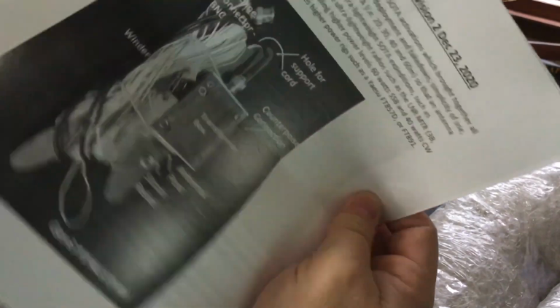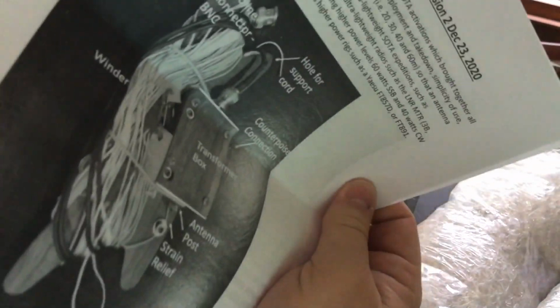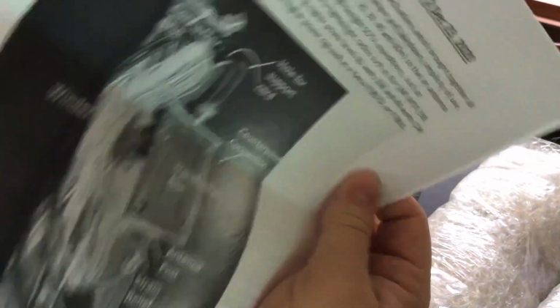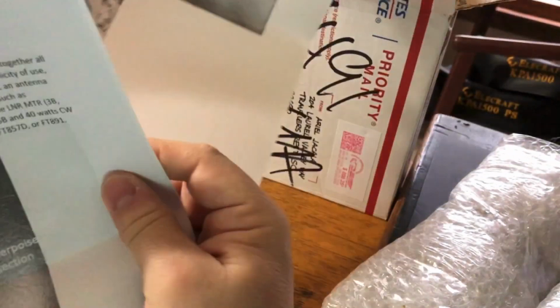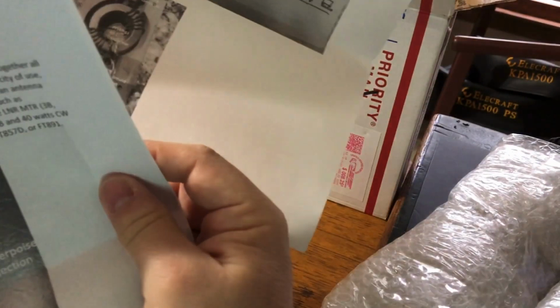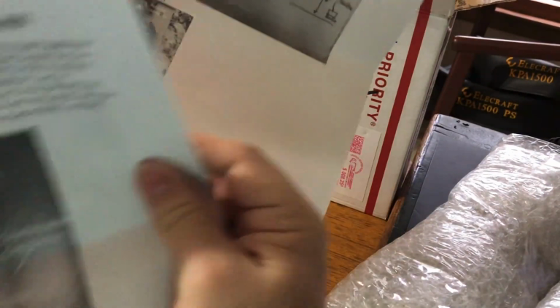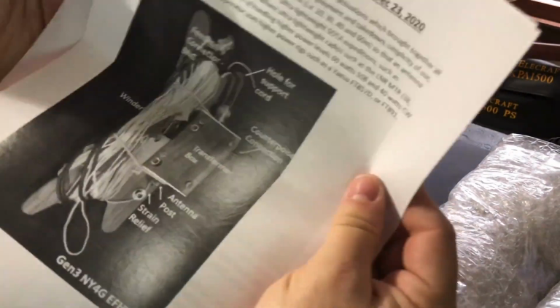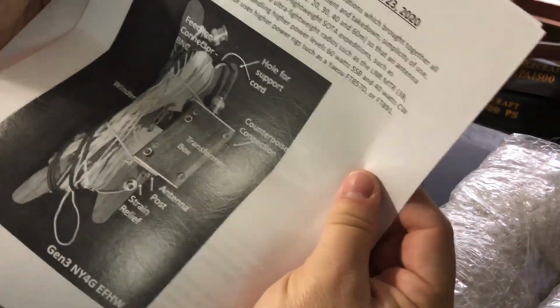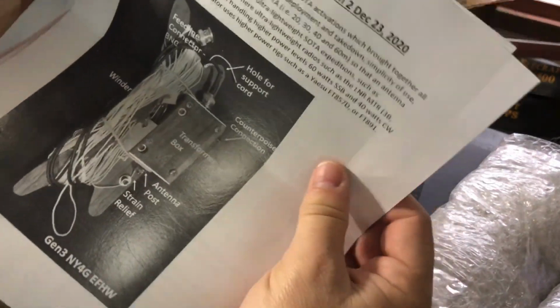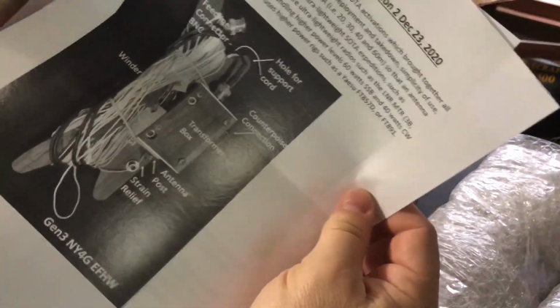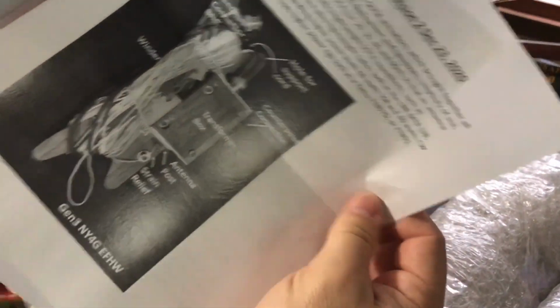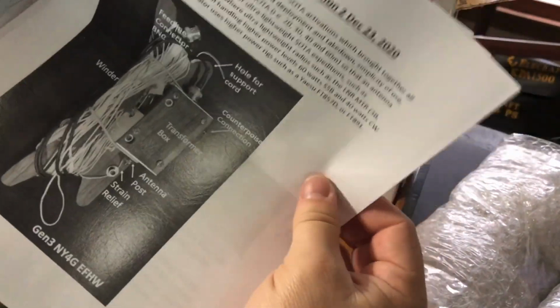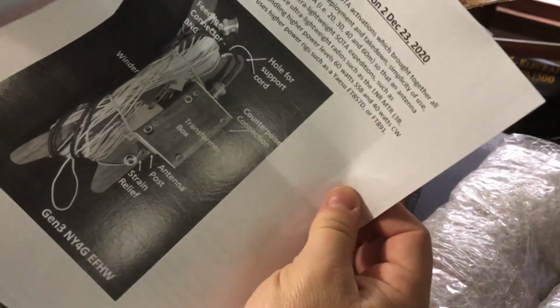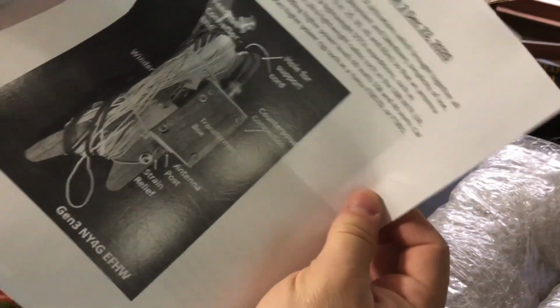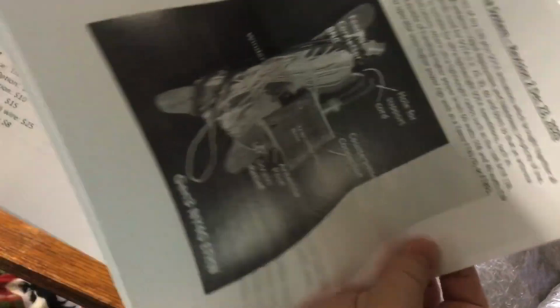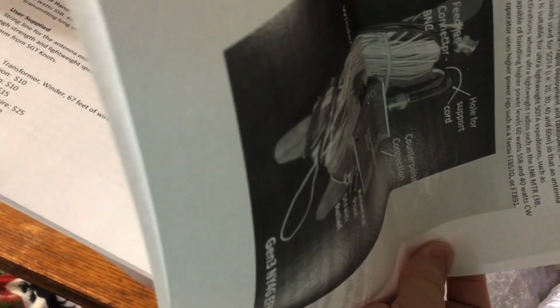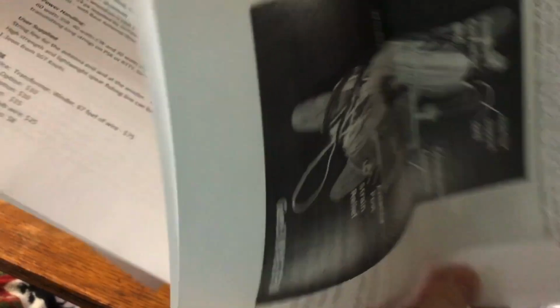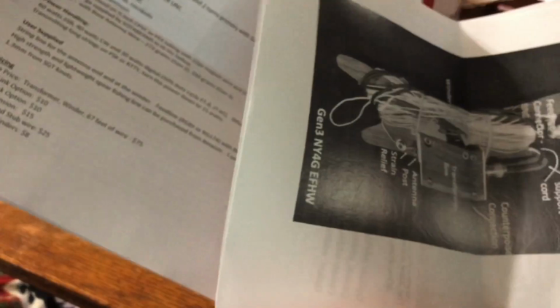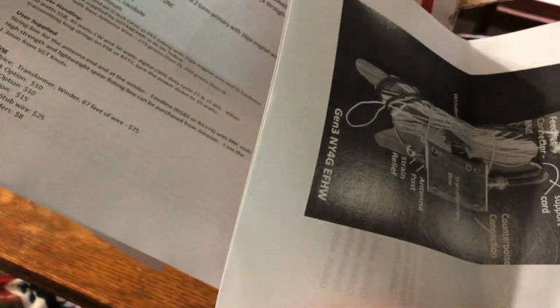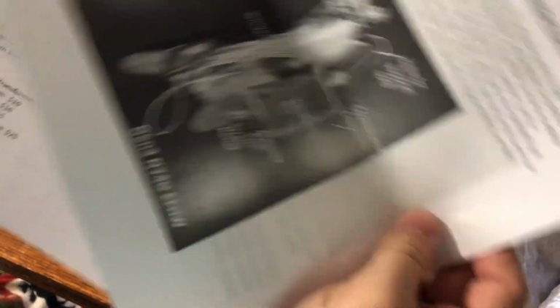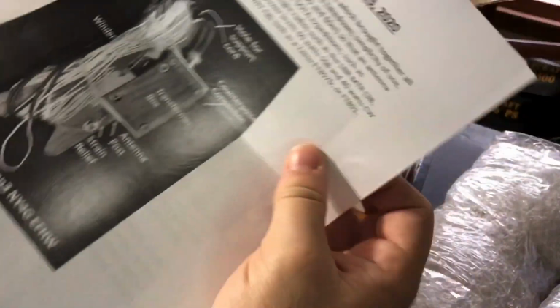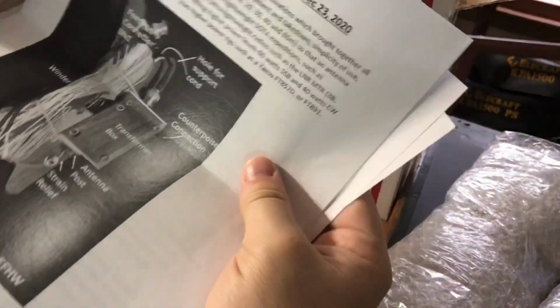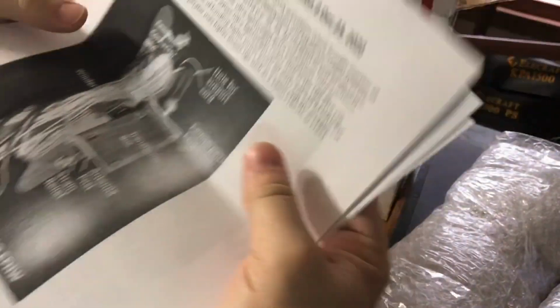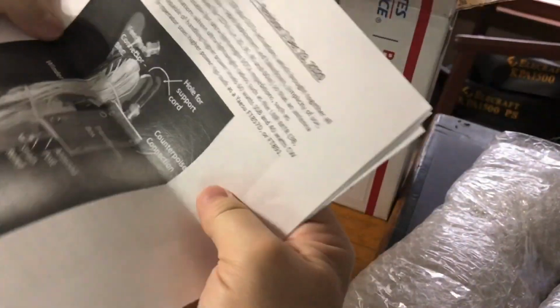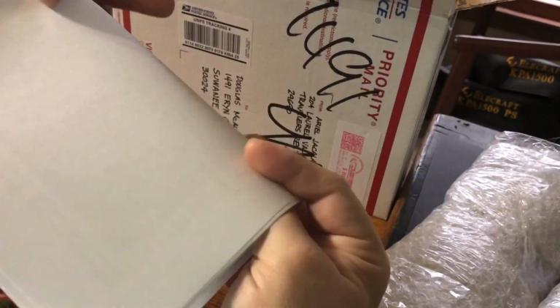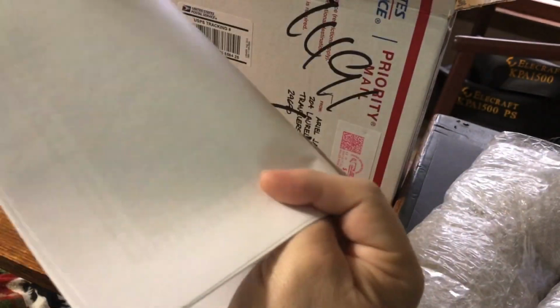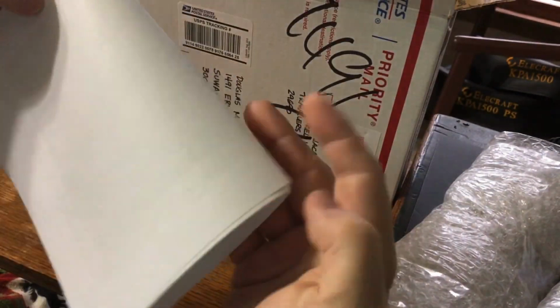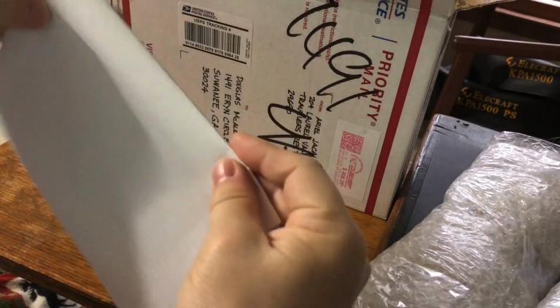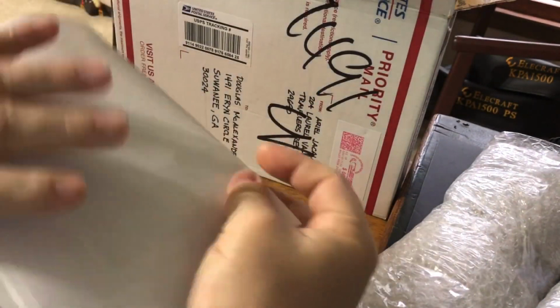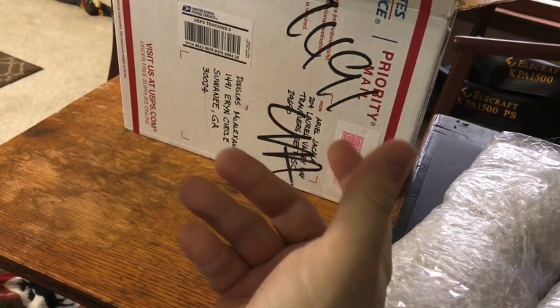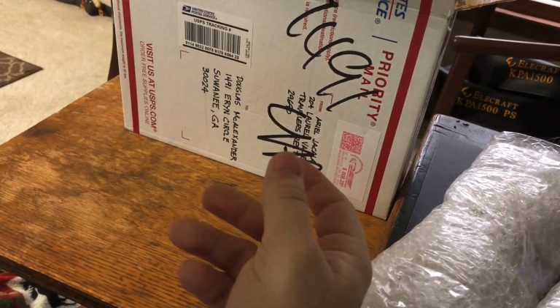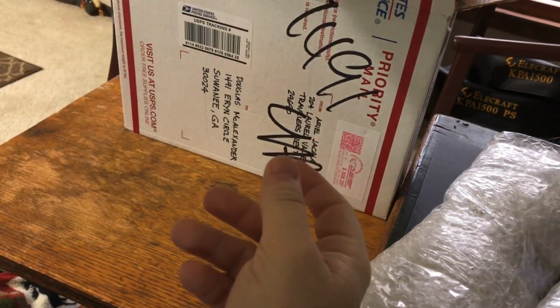So, all kinds of illustrations in here — technical details, care and maintenance. Nicely done, Aerial.